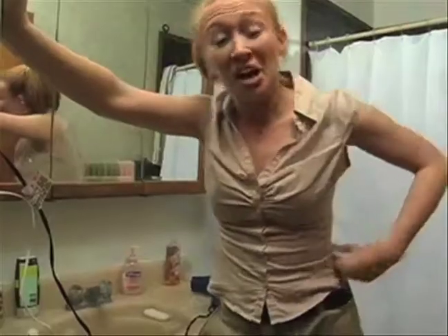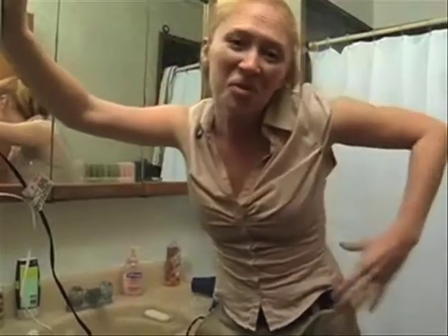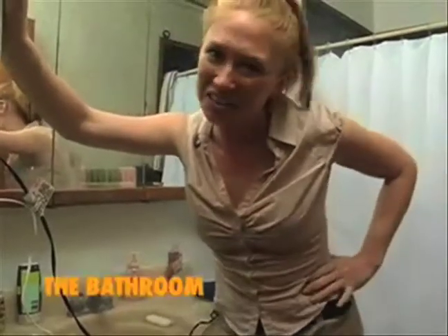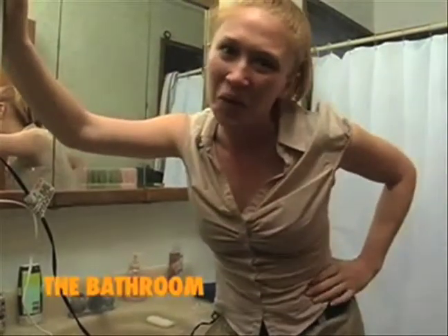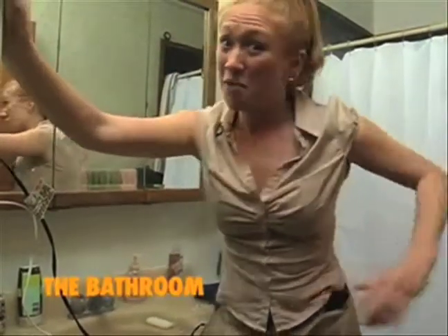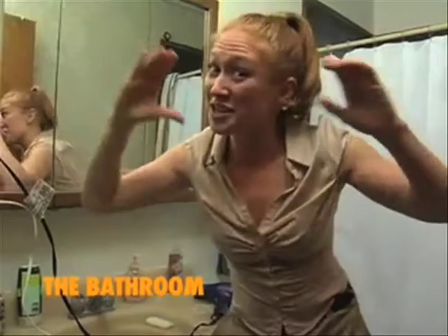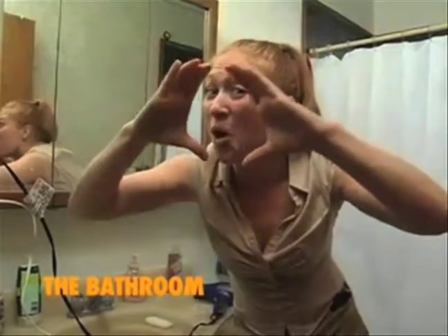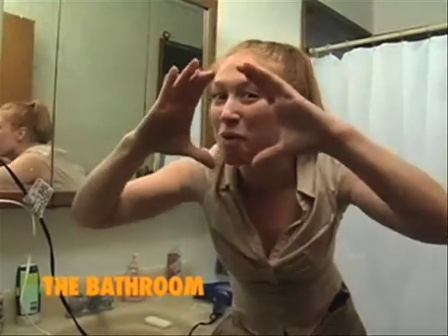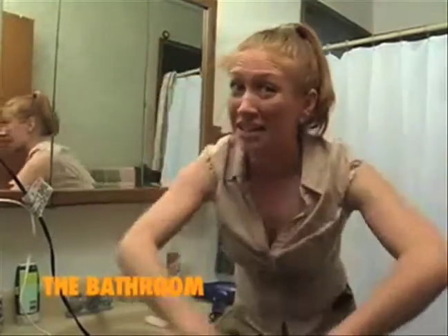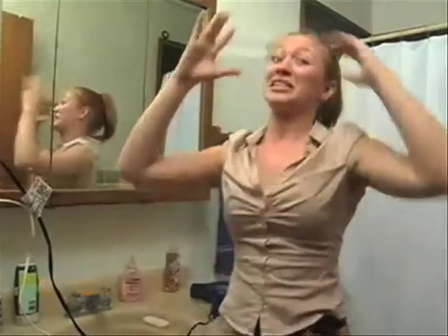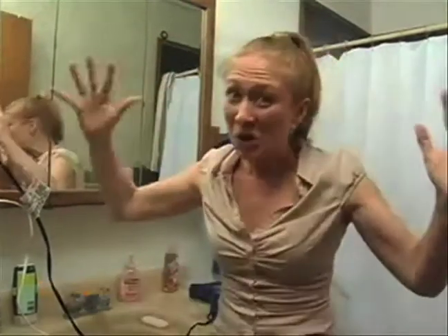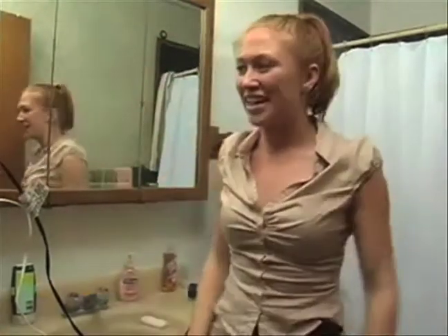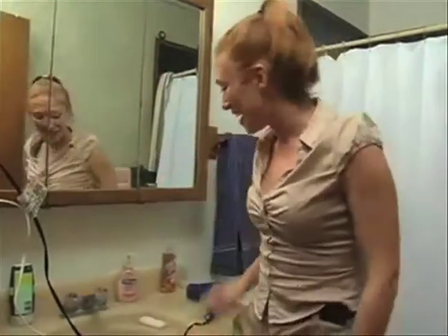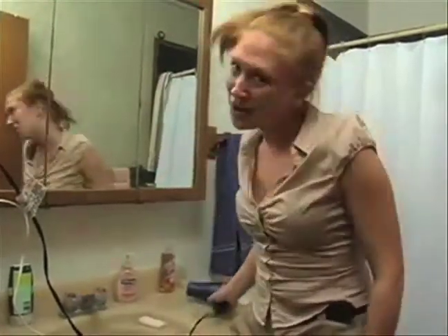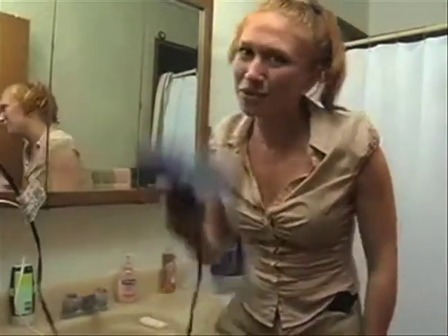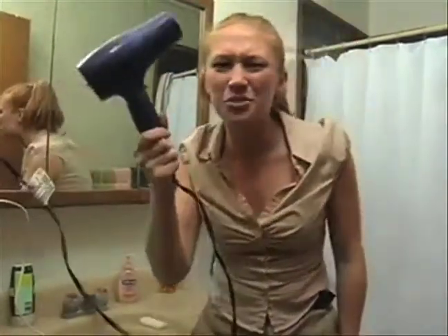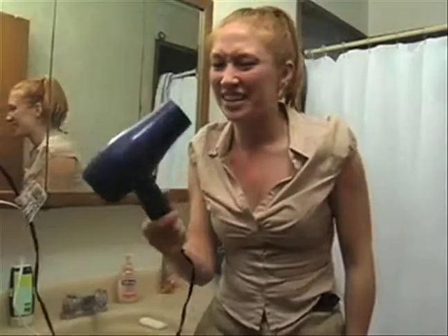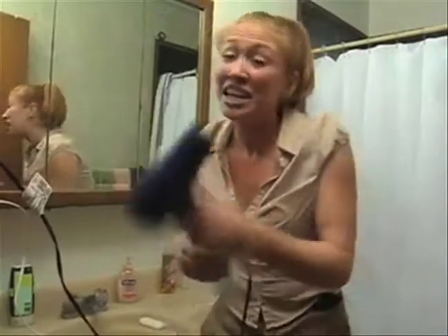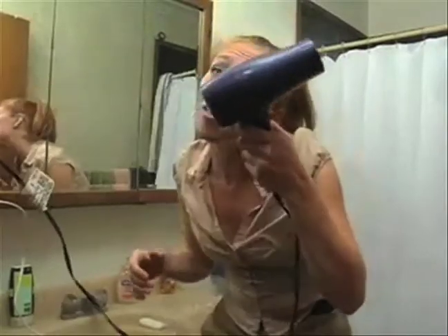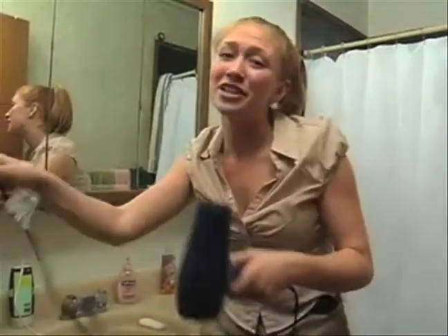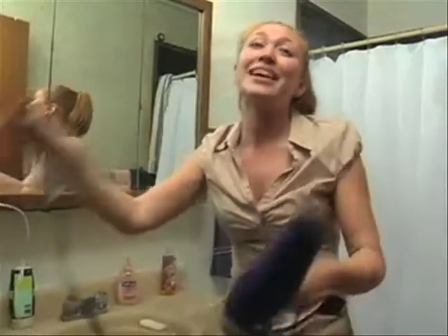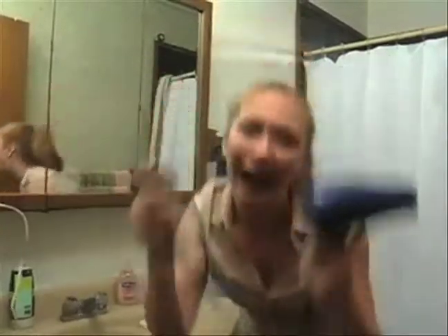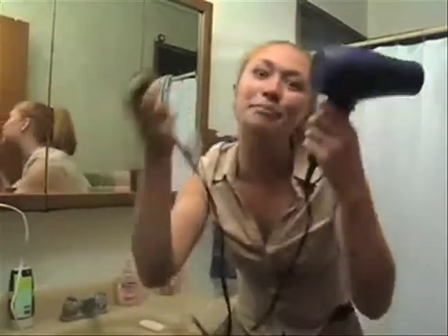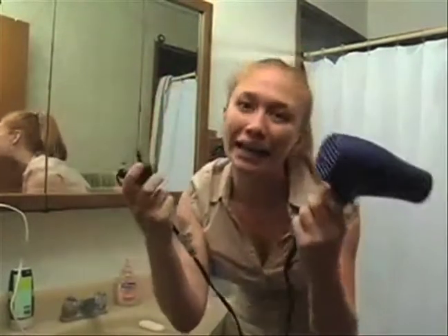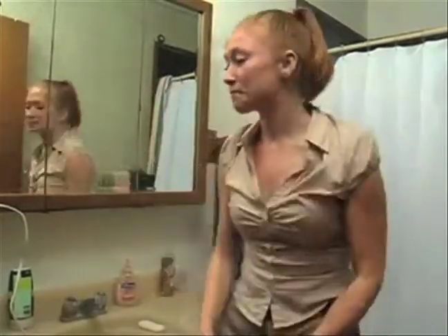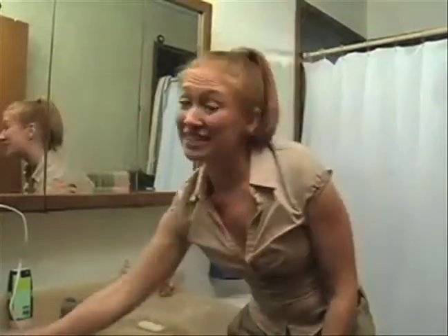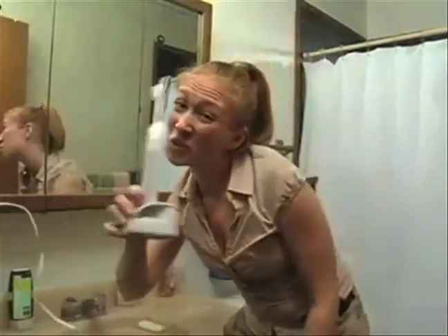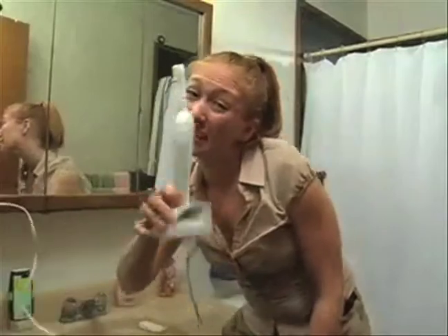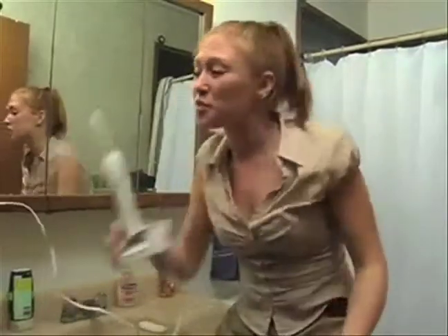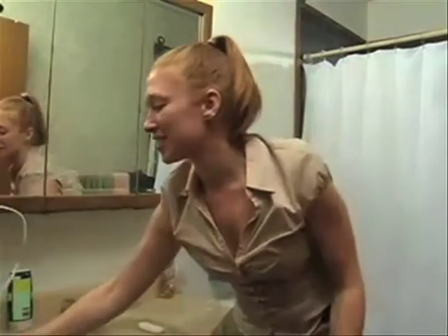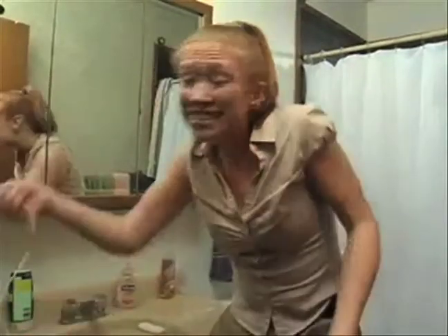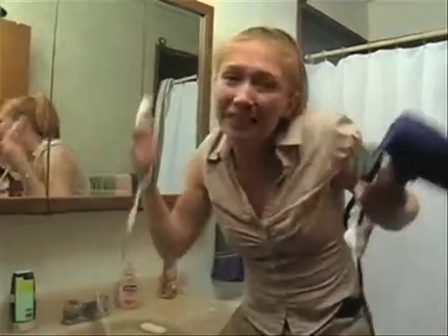Here we are in the loo. It may be a small room, but it uses lots of energy. For example, this hair dryer here — if it's not being used, unplug it. Same goes with the electric toothbrush. Just unplug it.